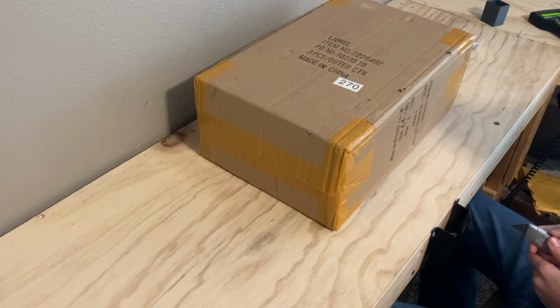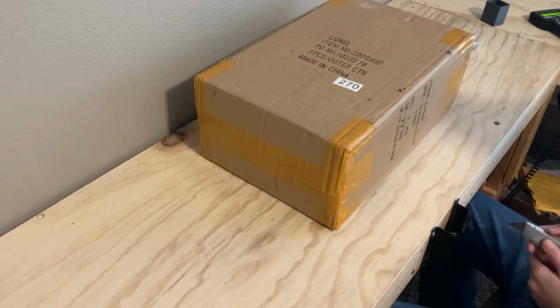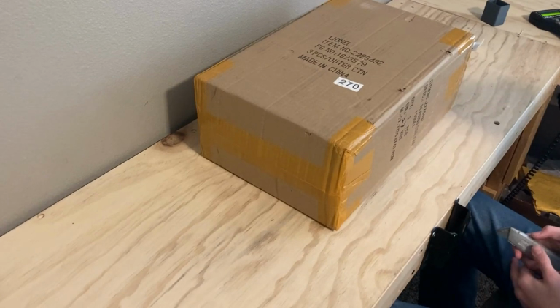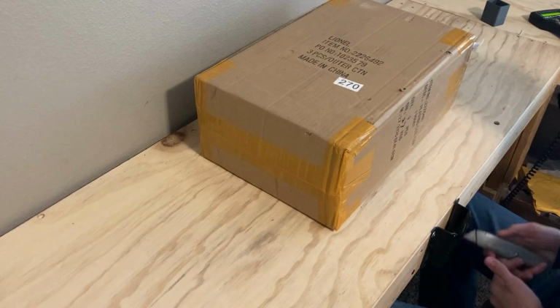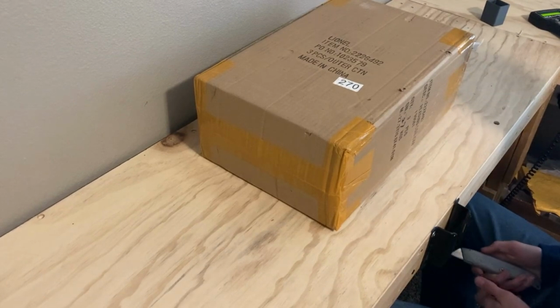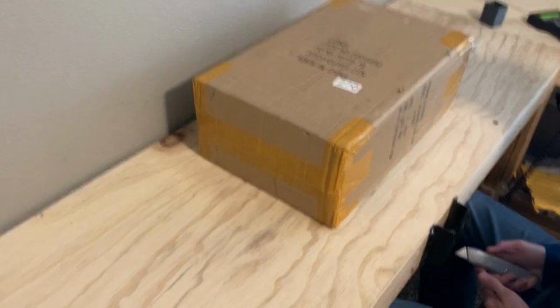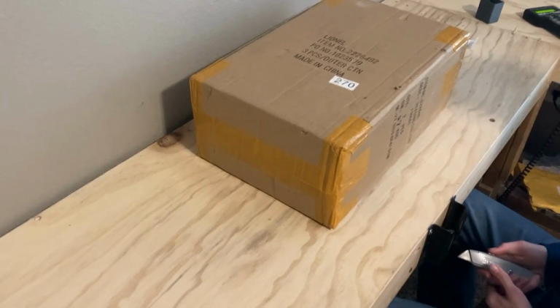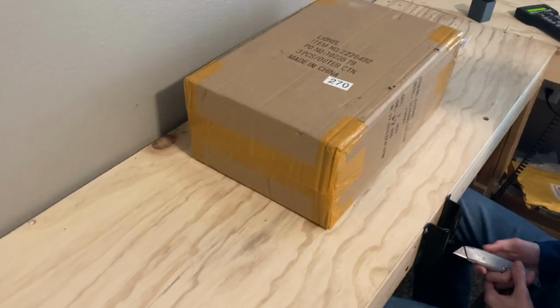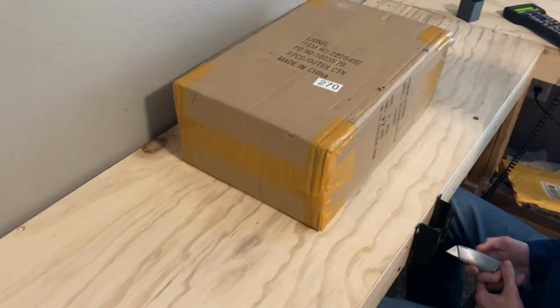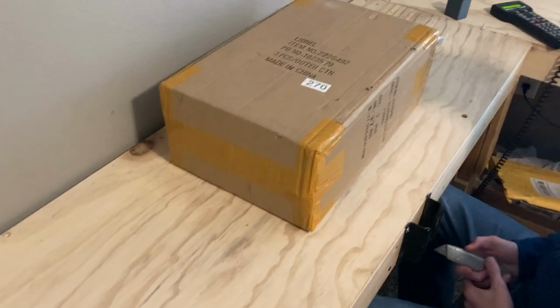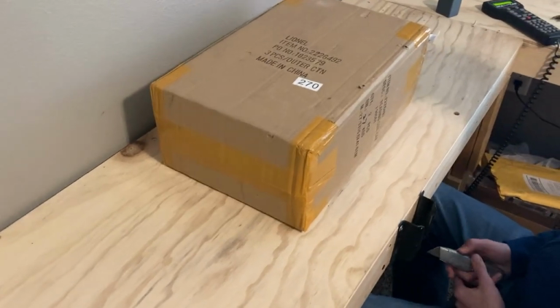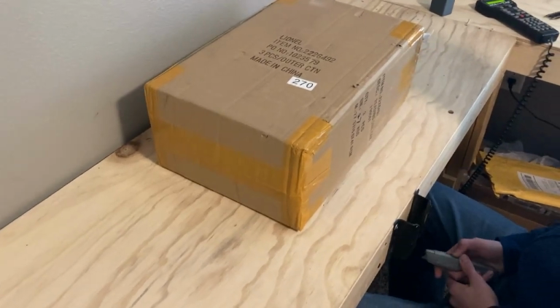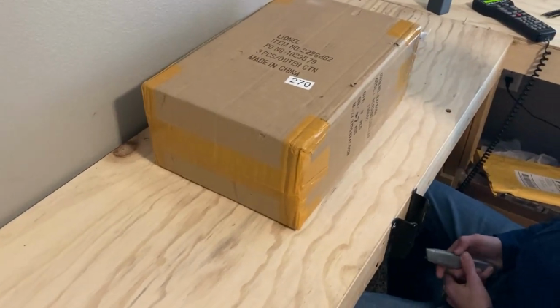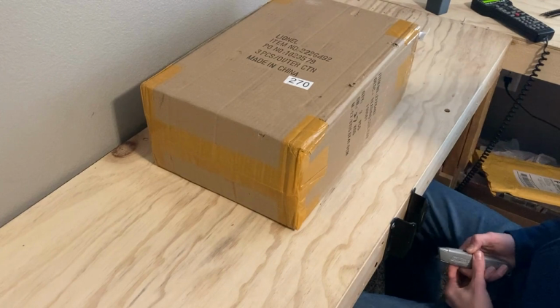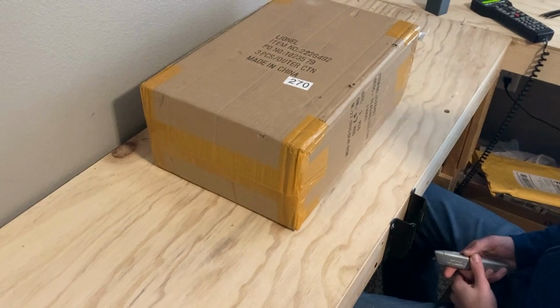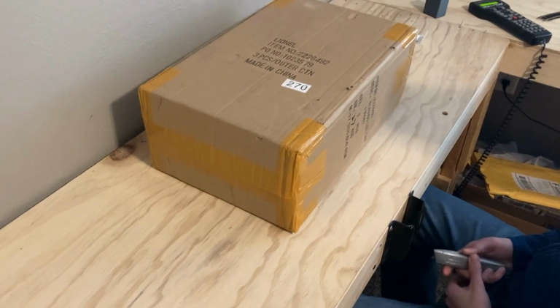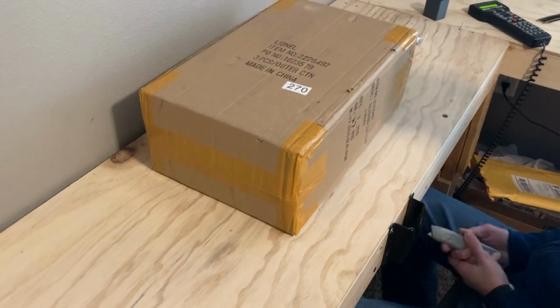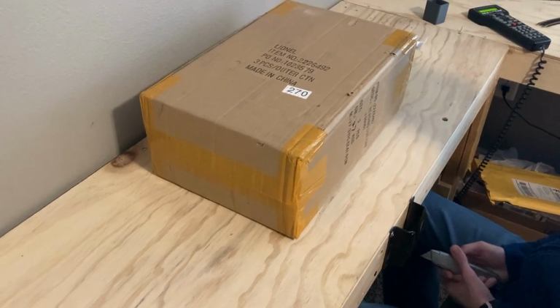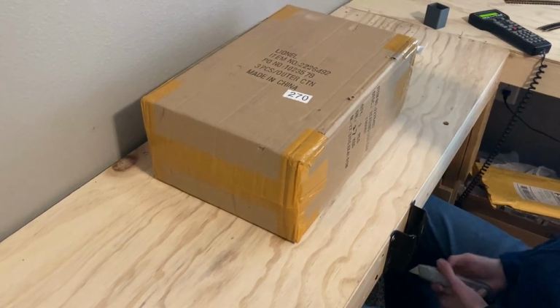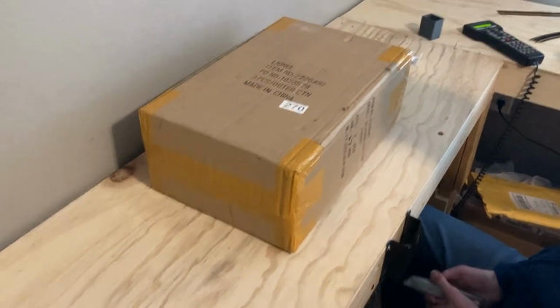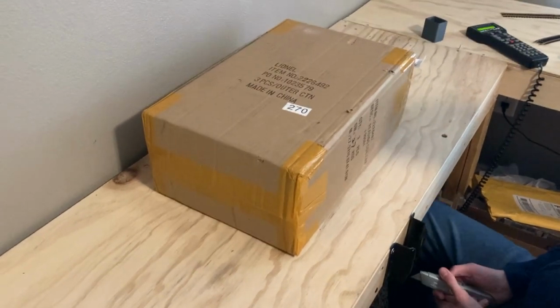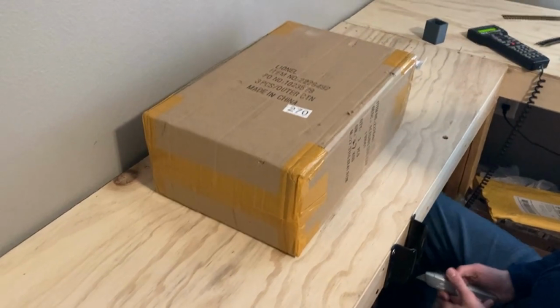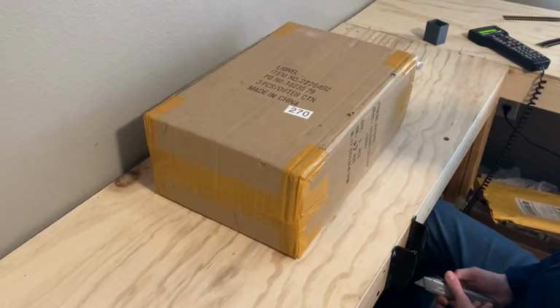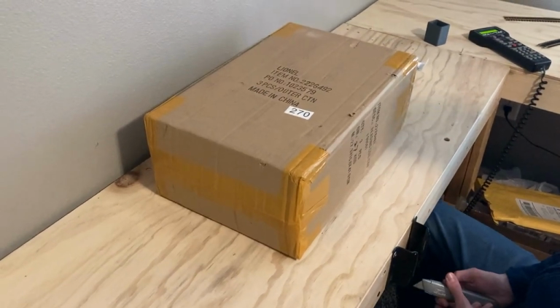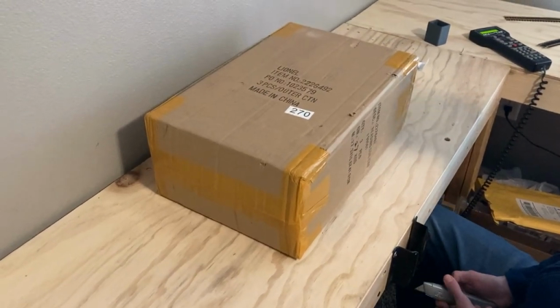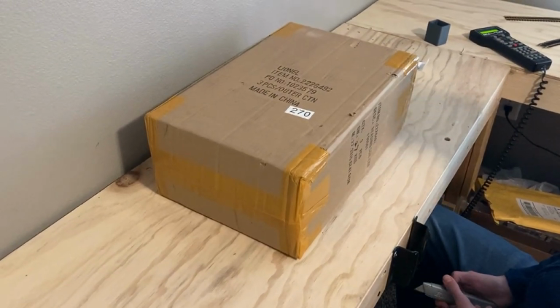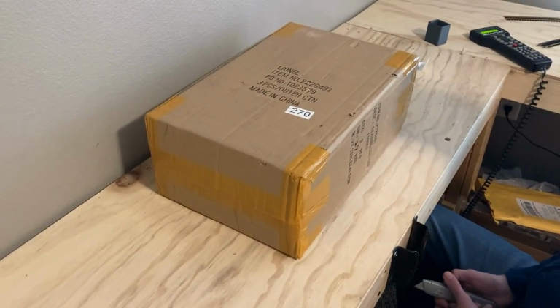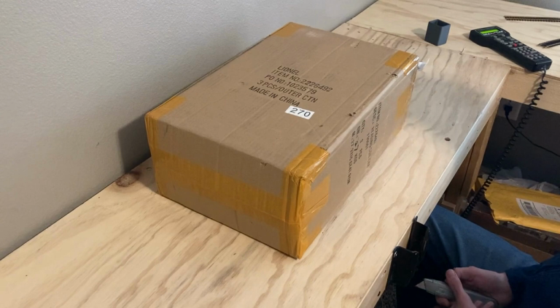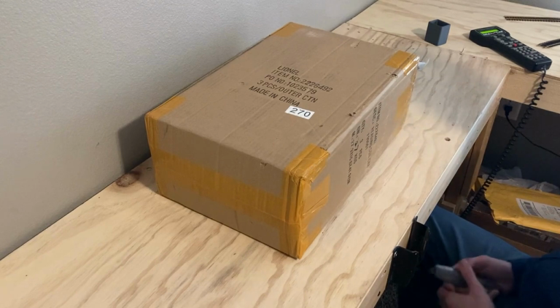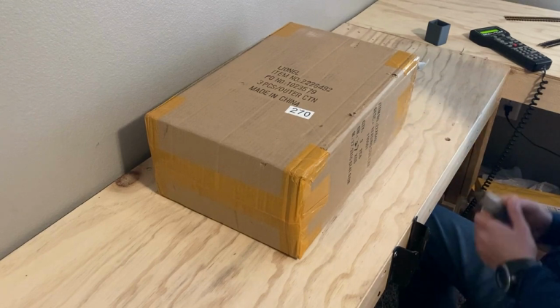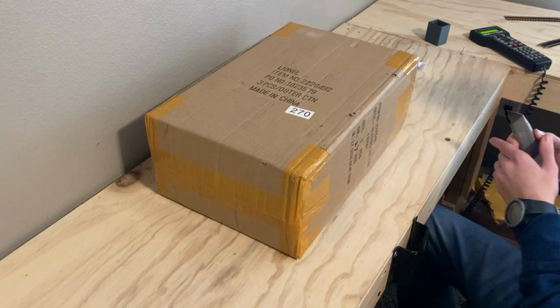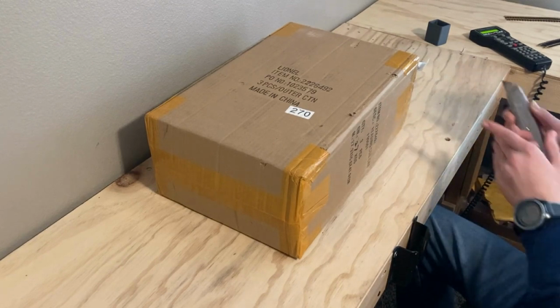Hello everyone, welcome back to My Model Brown Road Part 3. Today we're unboxing a pack of switches from www.trainstation.com. Let's see what's in this box.